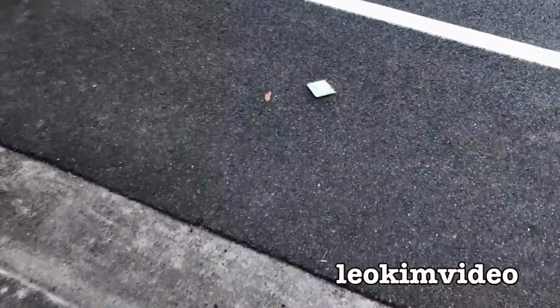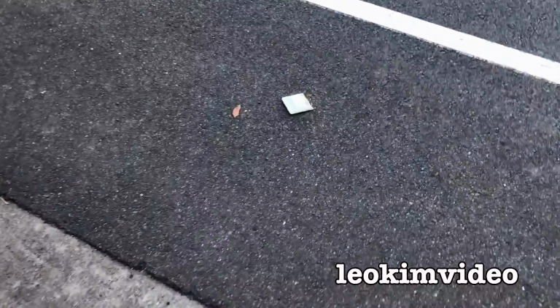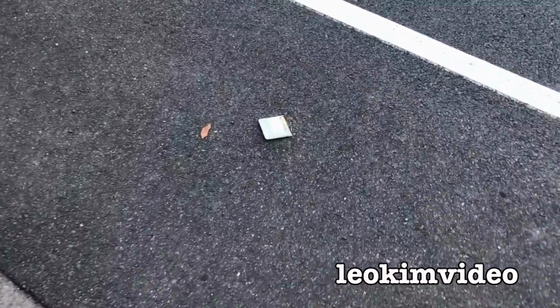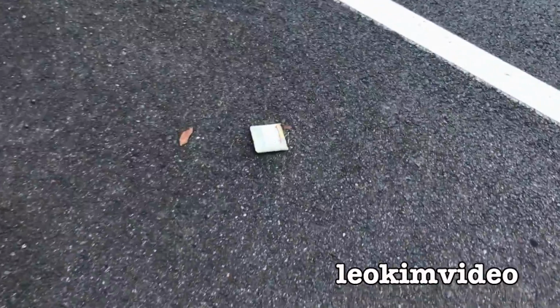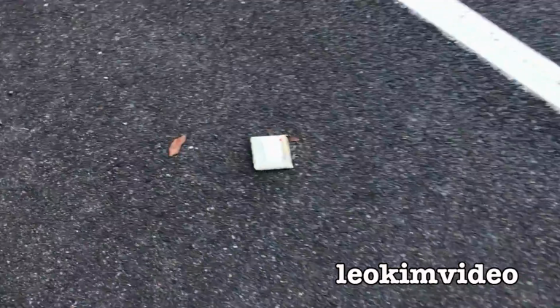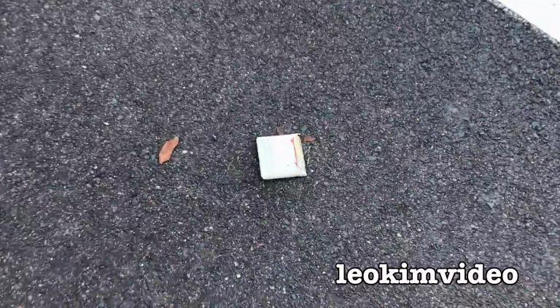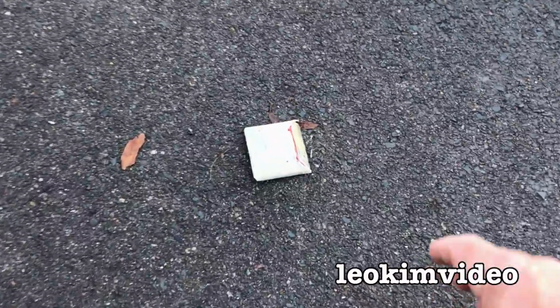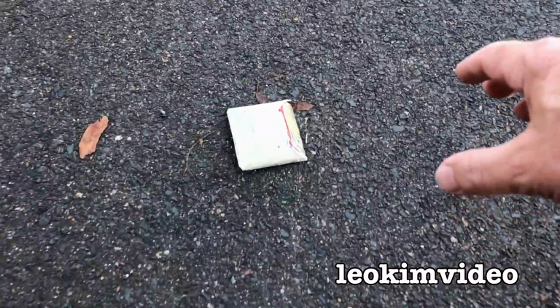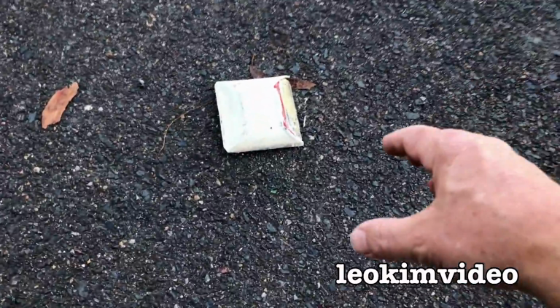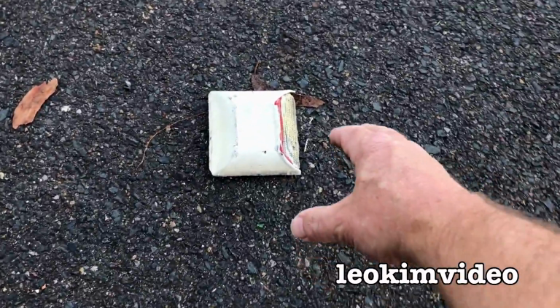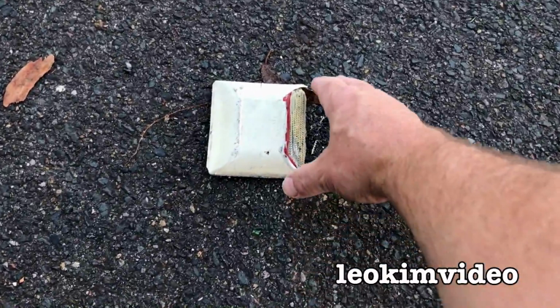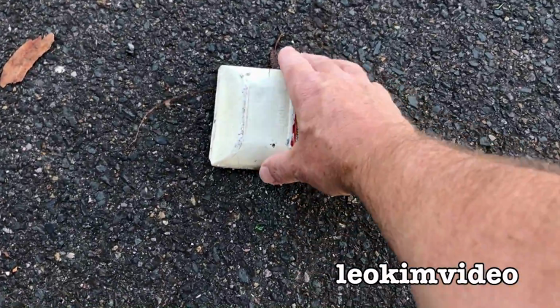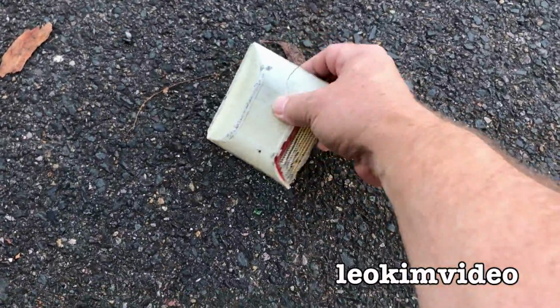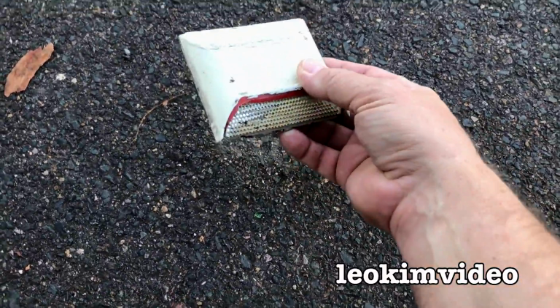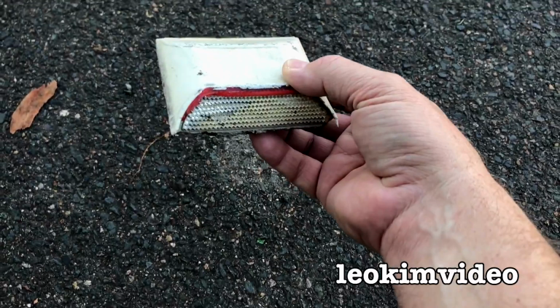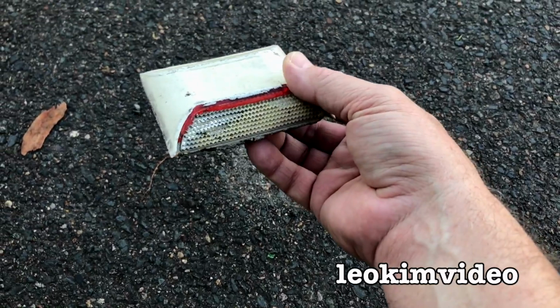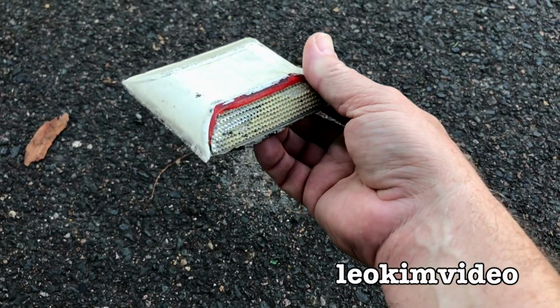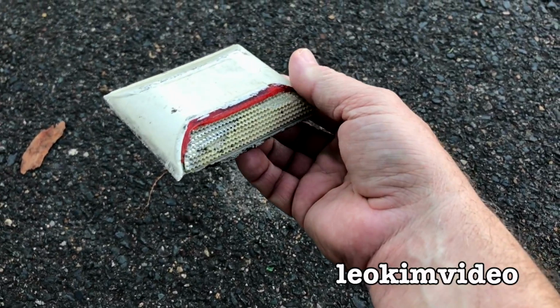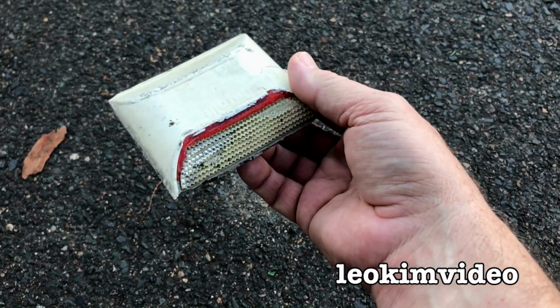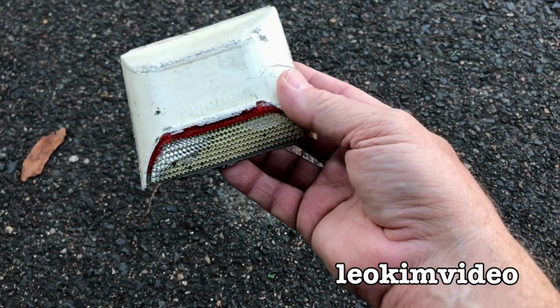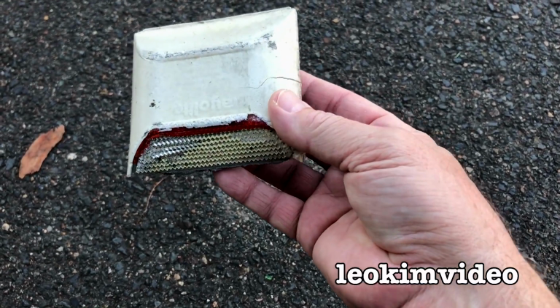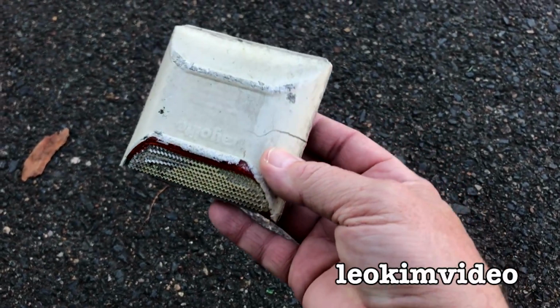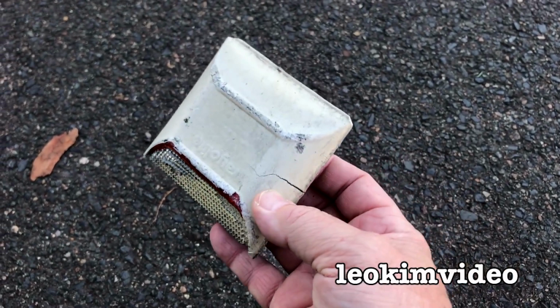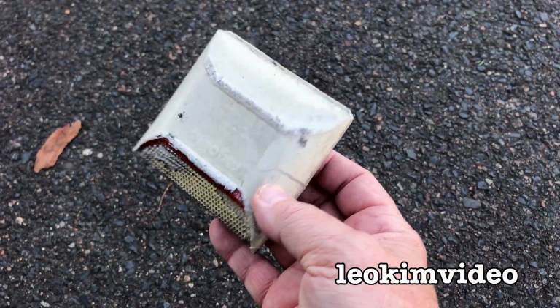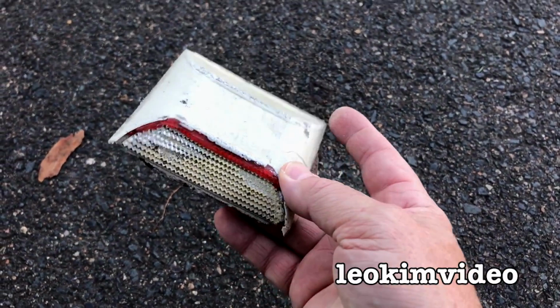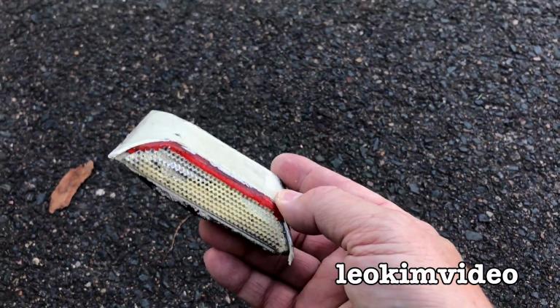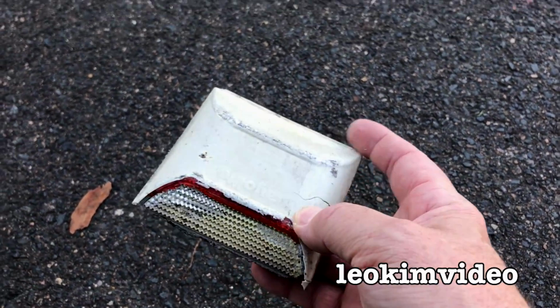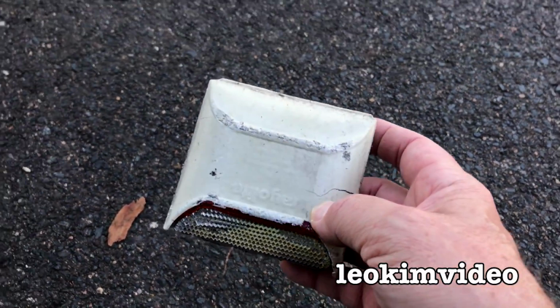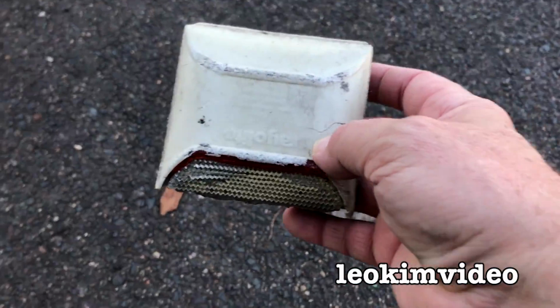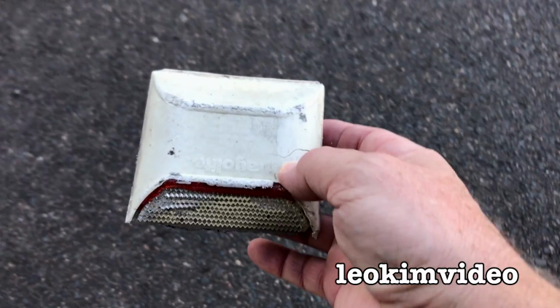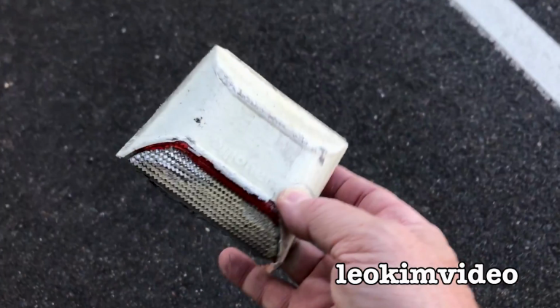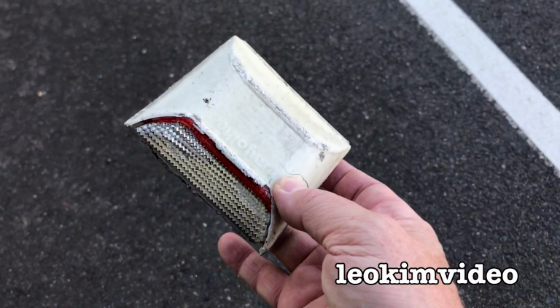Look at that, you beauty. One of those lovely road reflectors. Oh, curious, it looks like it might have been a red one that's been painted white, possibly. Yeah, I collect those.